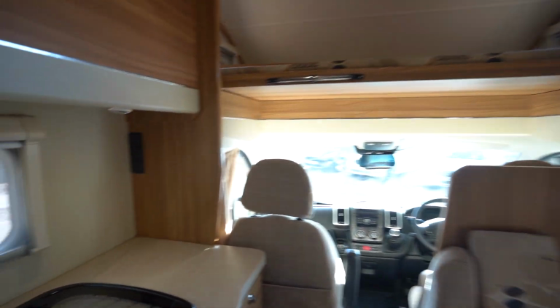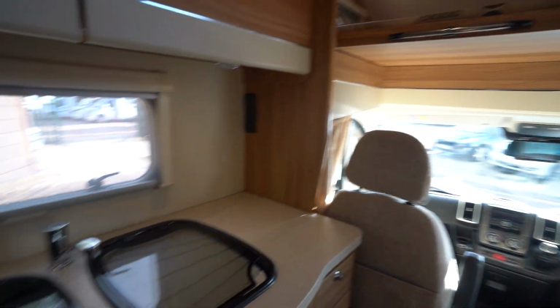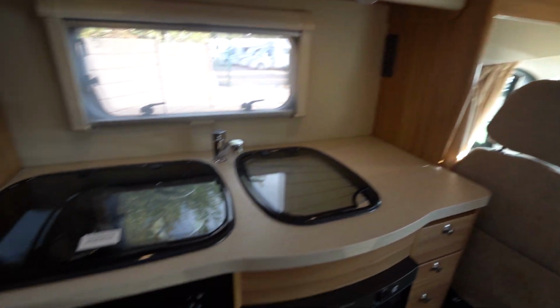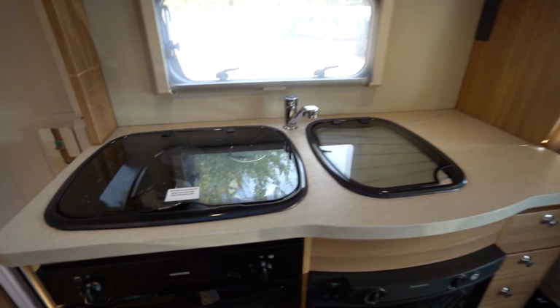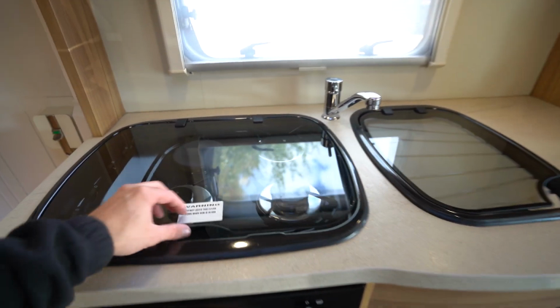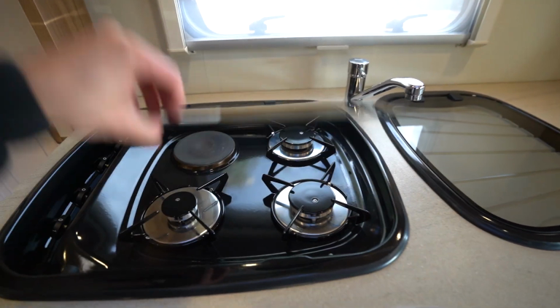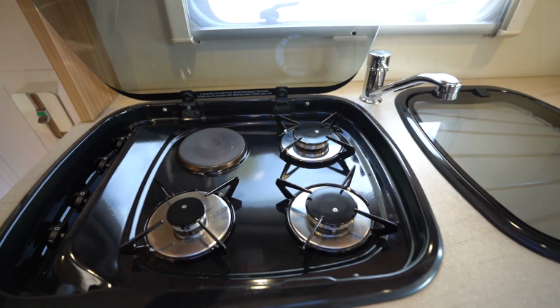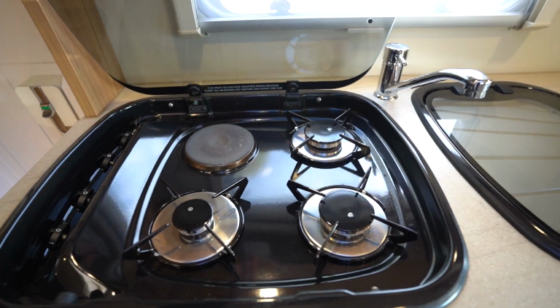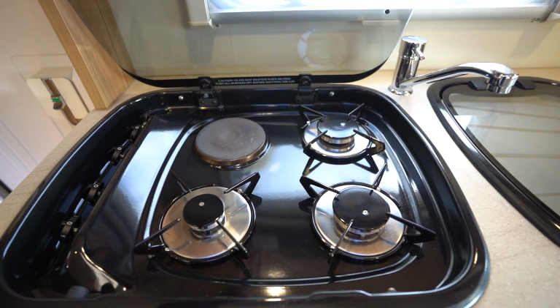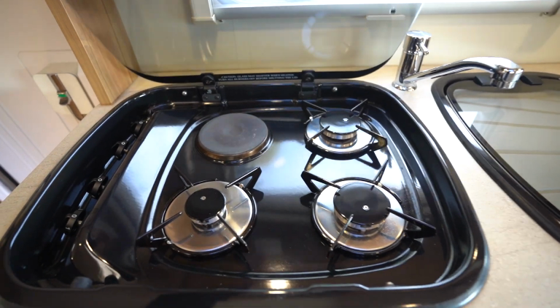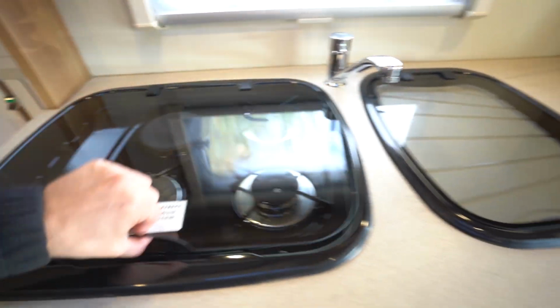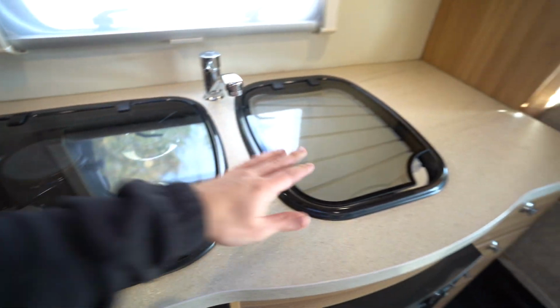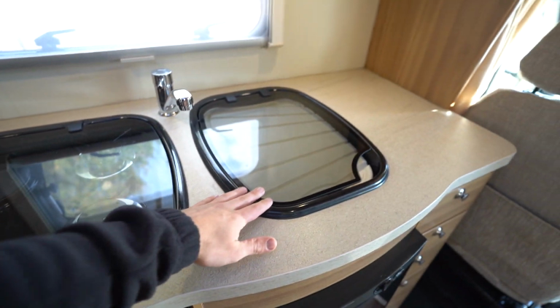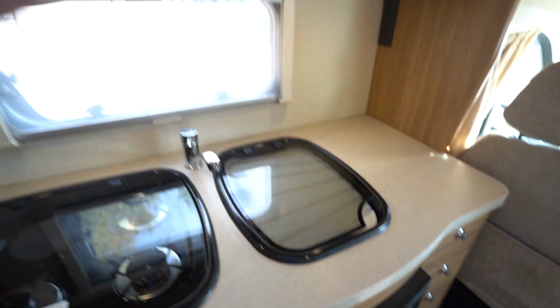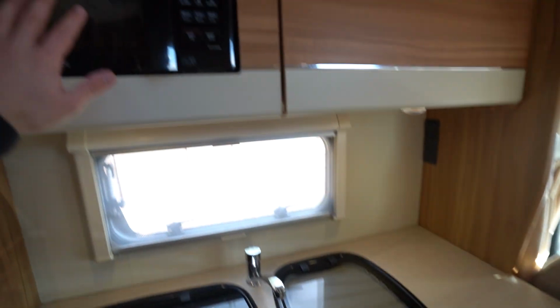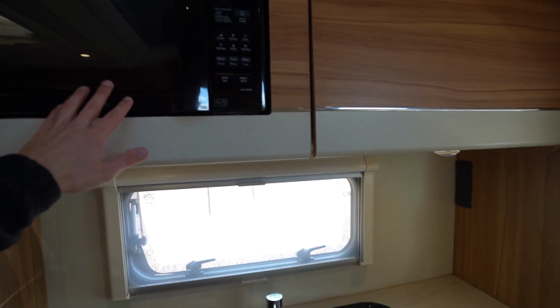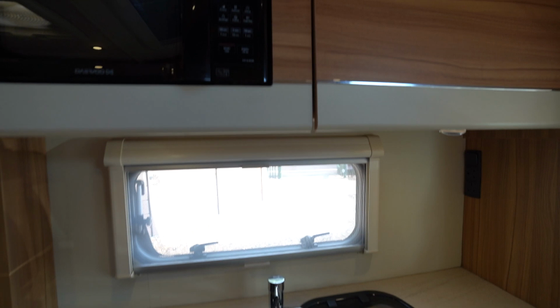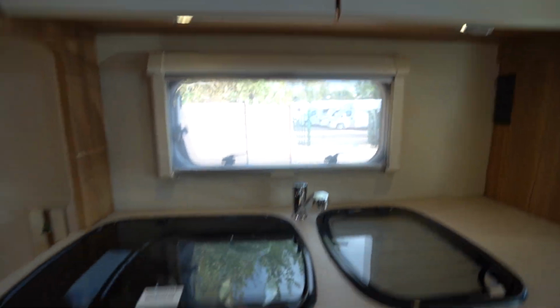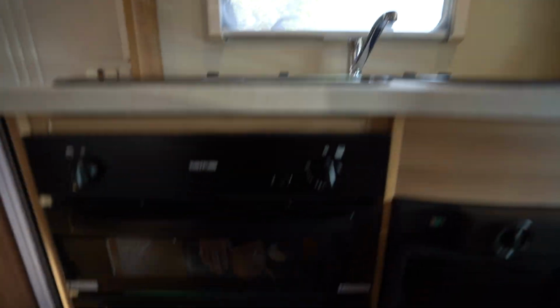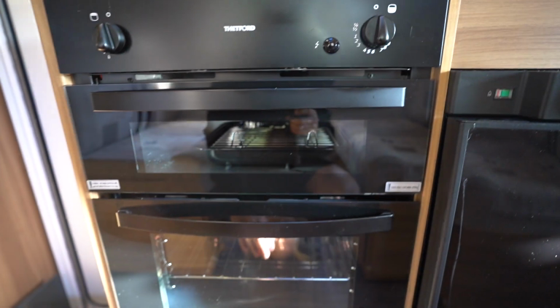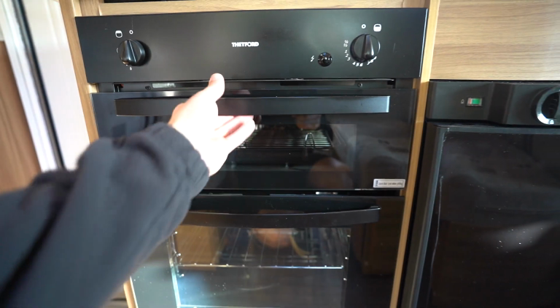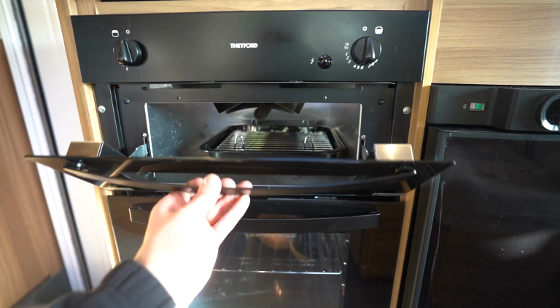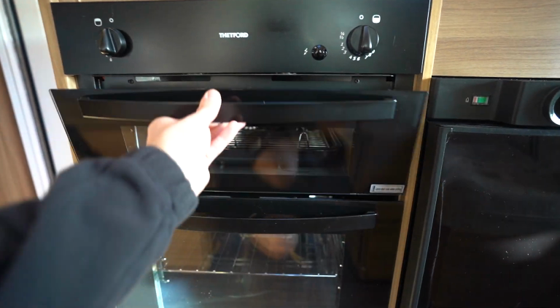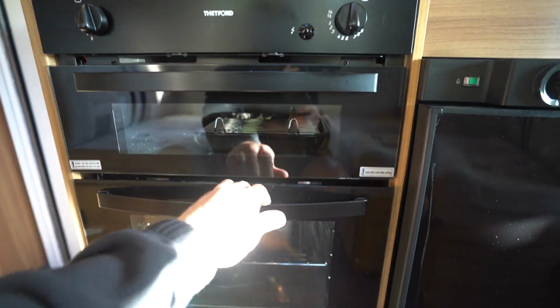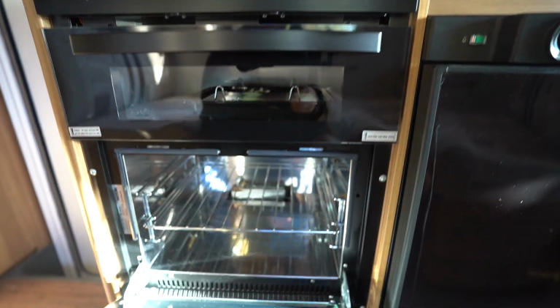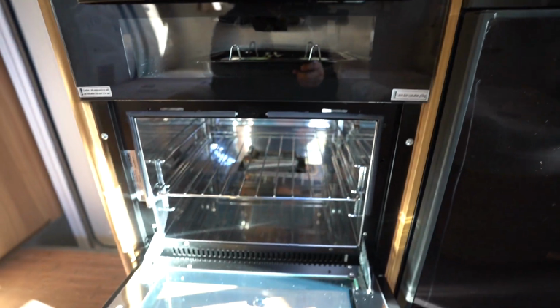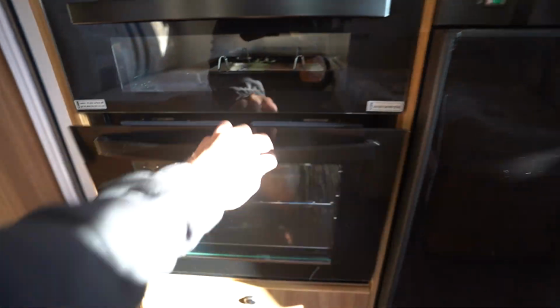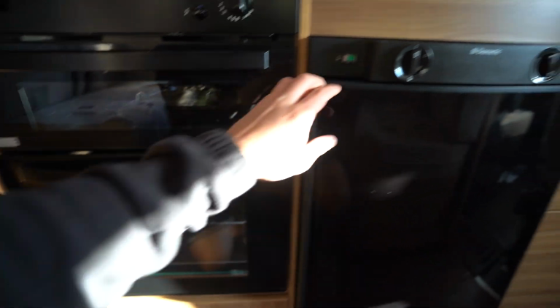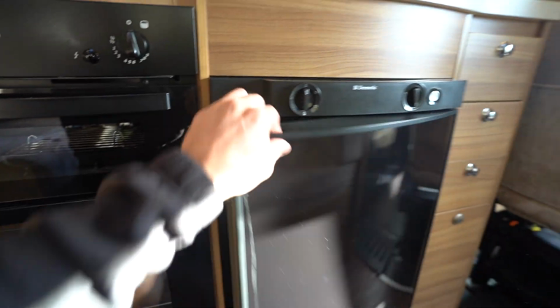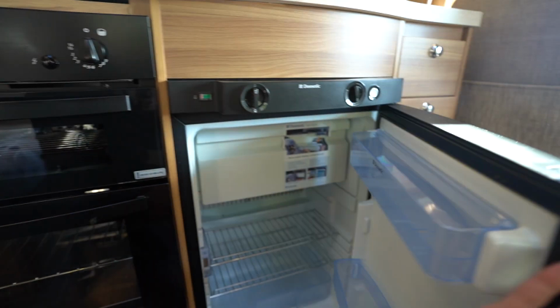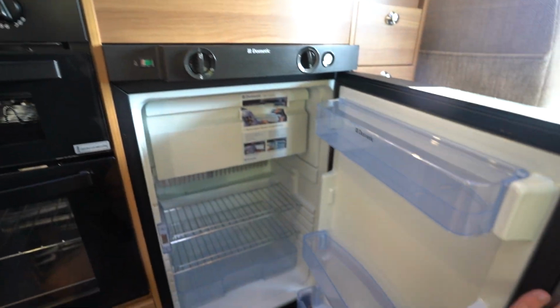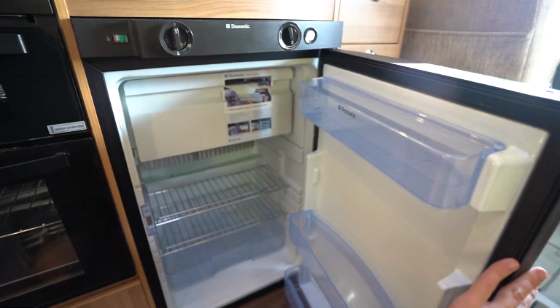You've got your kitchen here, full of appliances — a three-burner gas hob with an electric cooking plate, kitchen sink, microwave above, full oven and separate grill, and your three-way fridge-freezer.